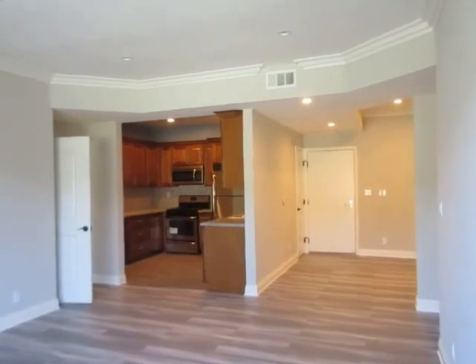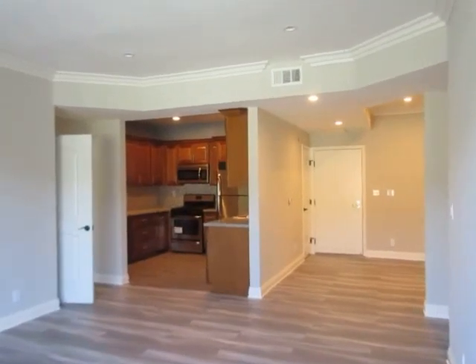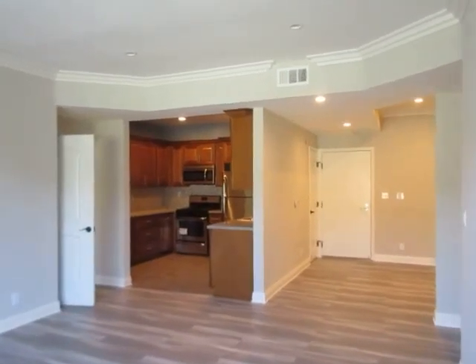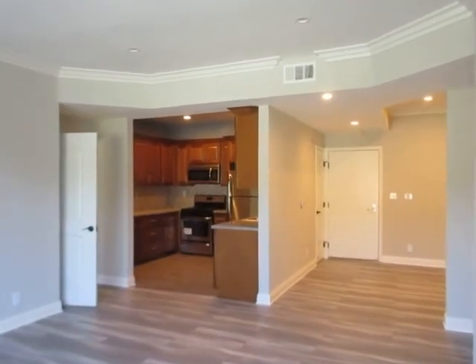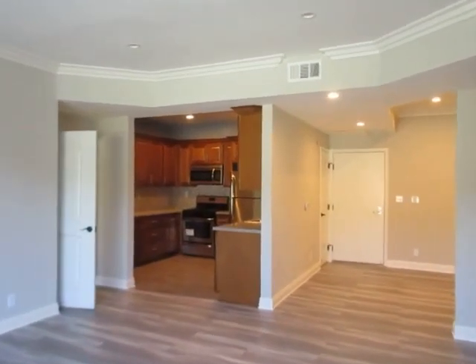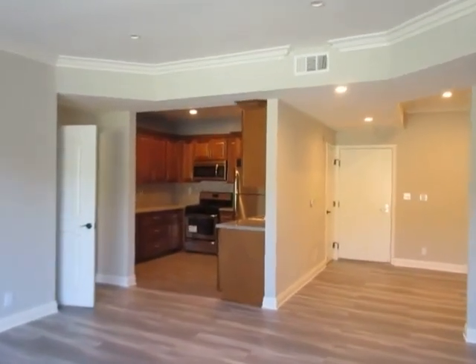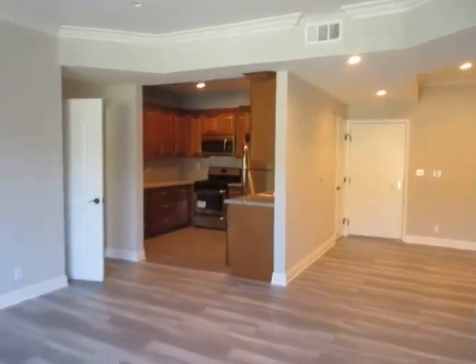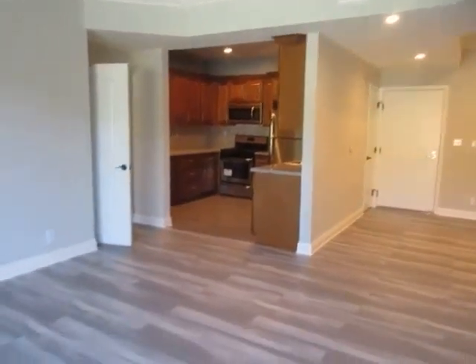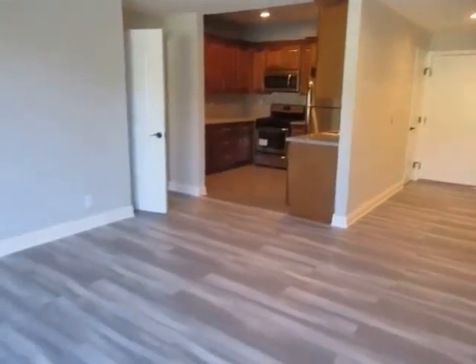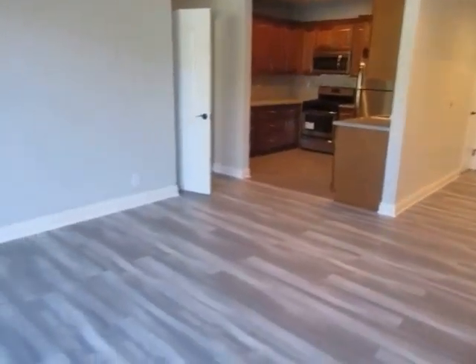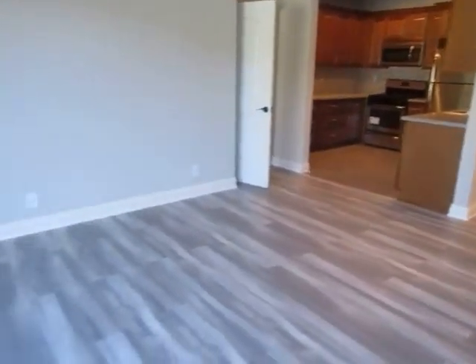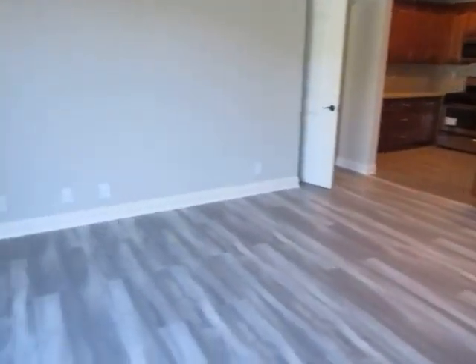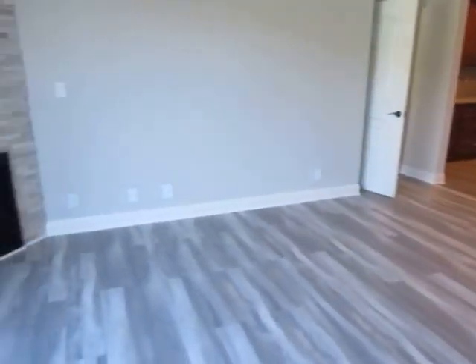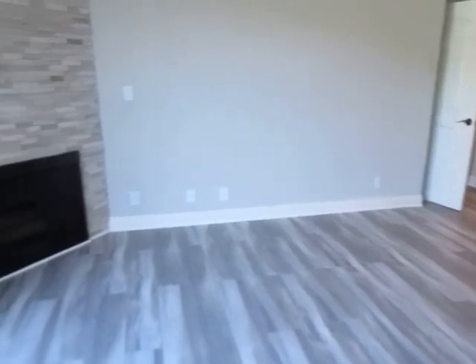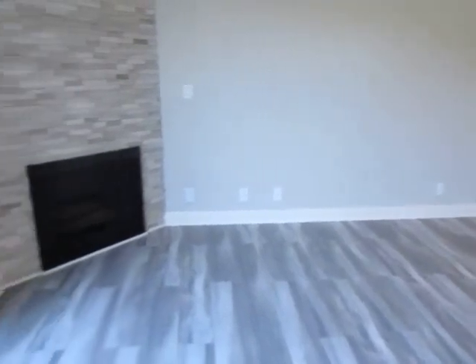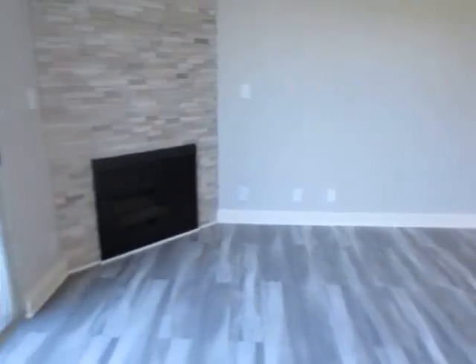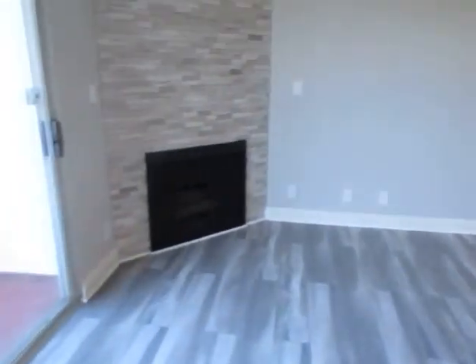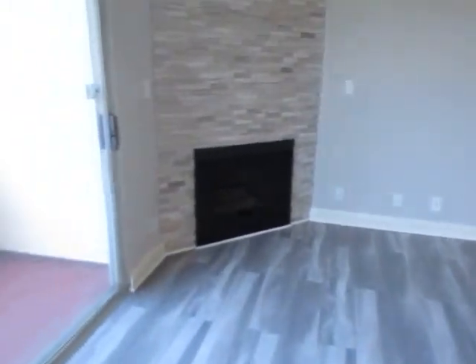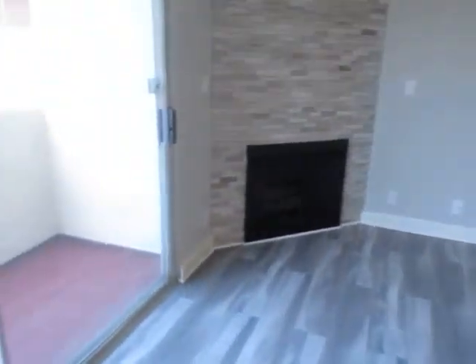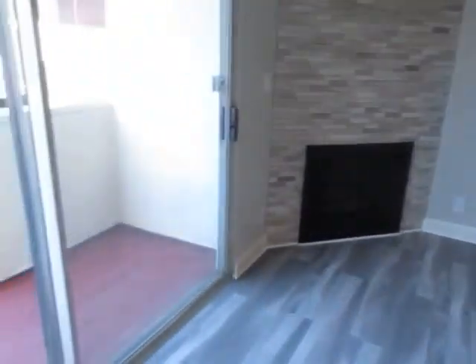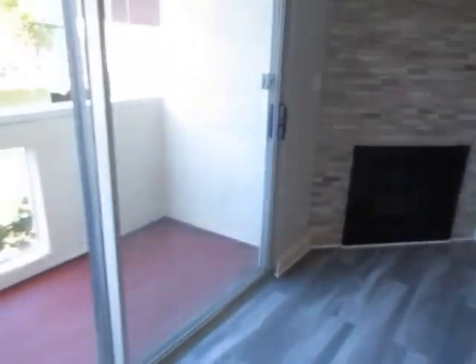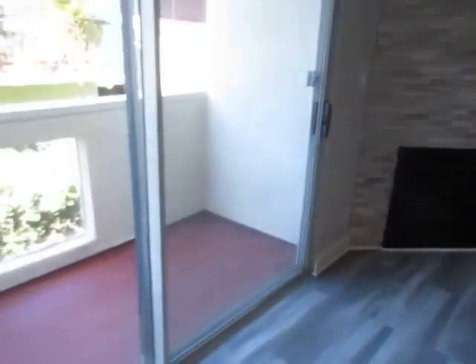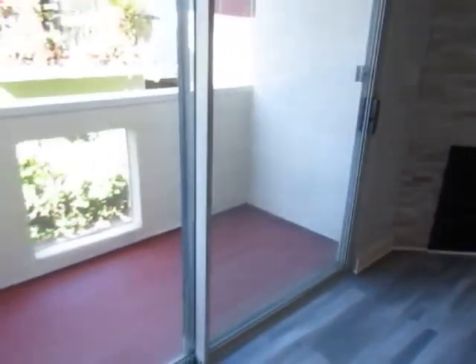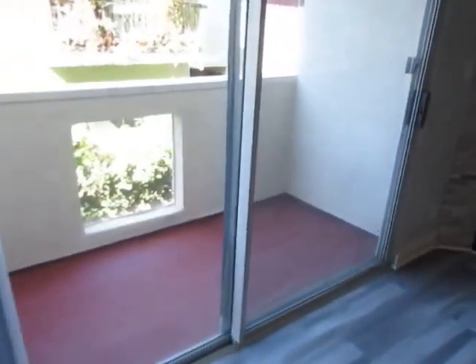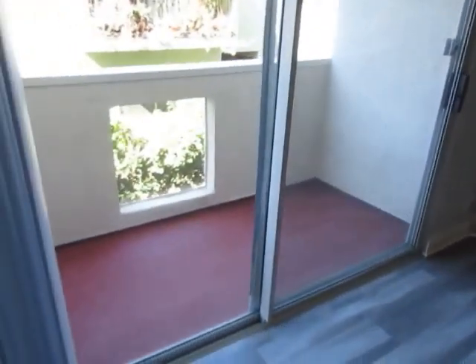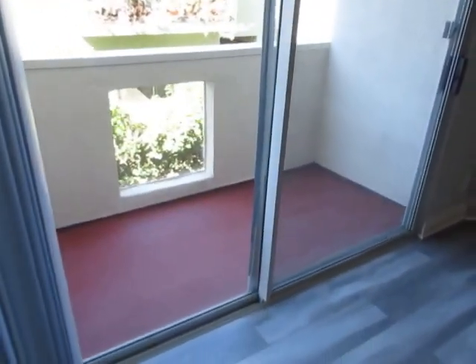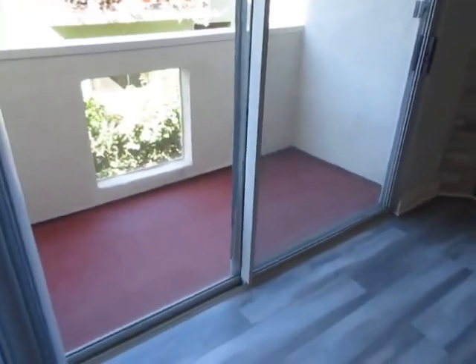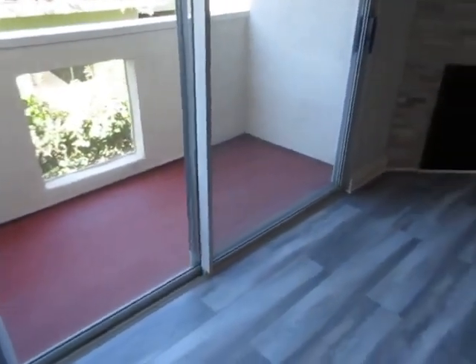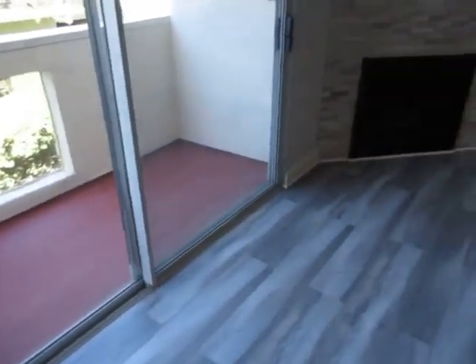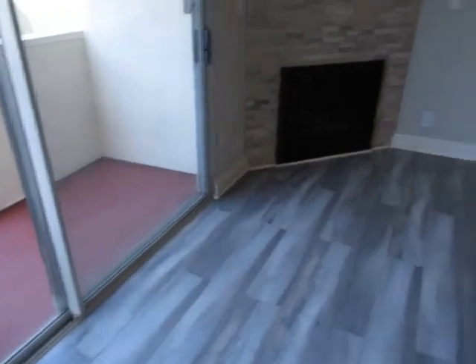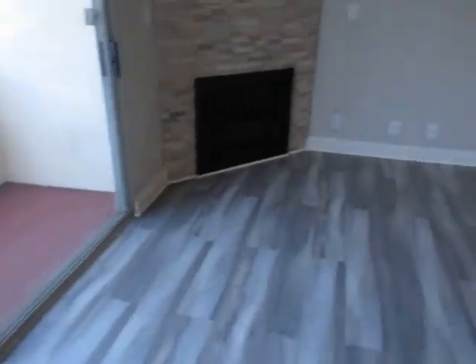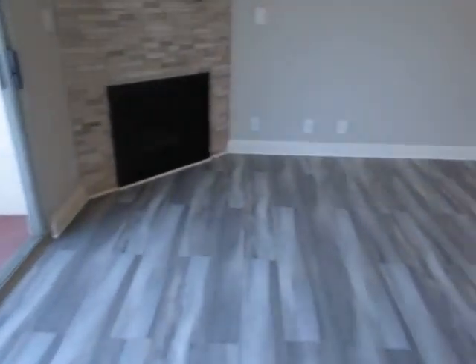This video is for a two-bedroom, two-bathroom apartment located in West Los Angeles in the Palms neighborhood adjacent to Culver City.